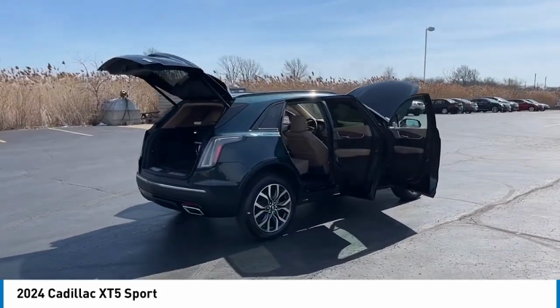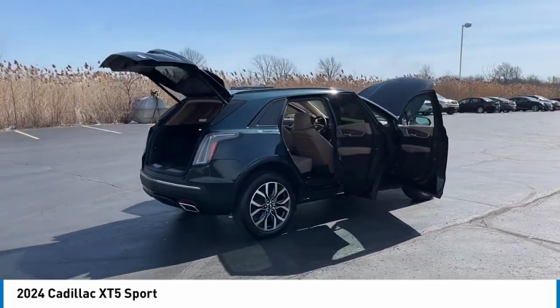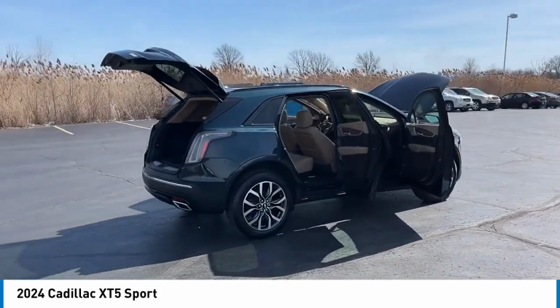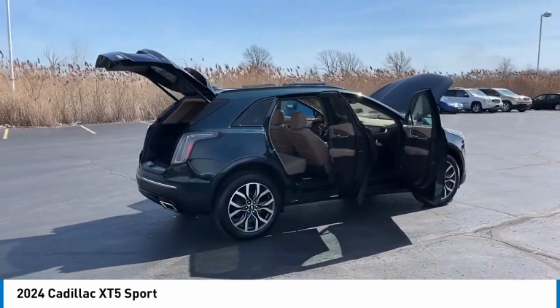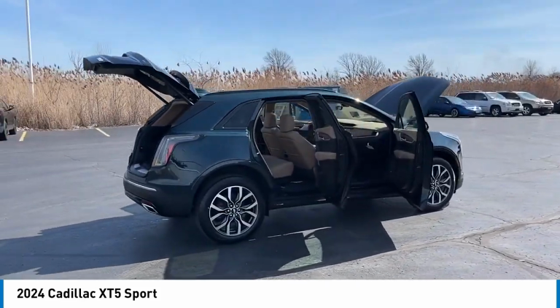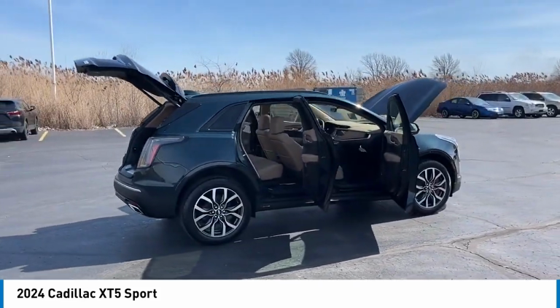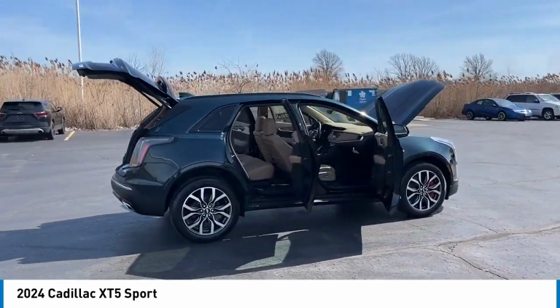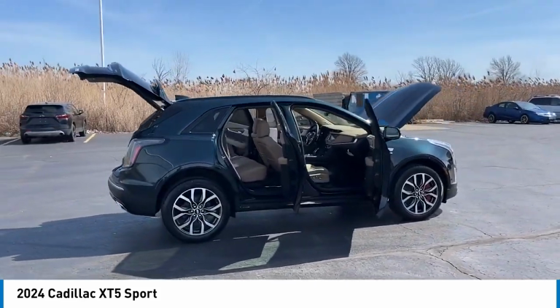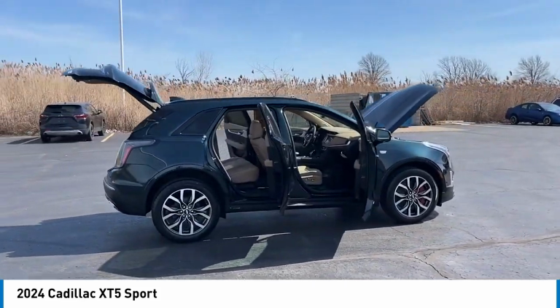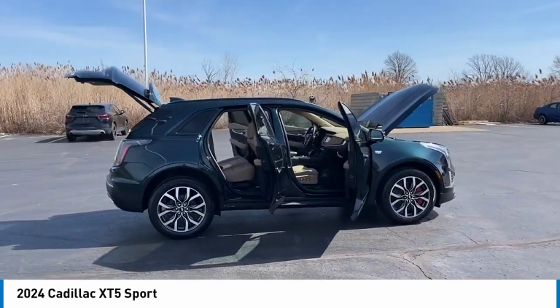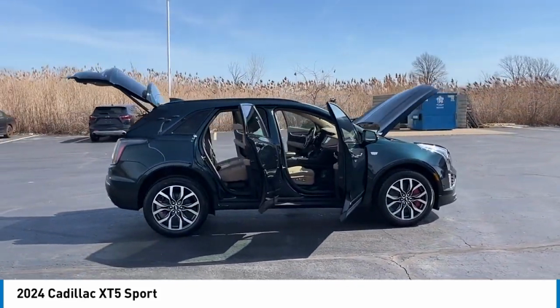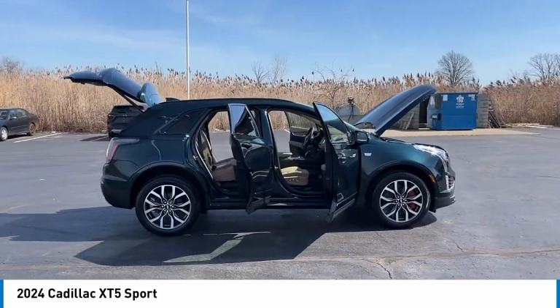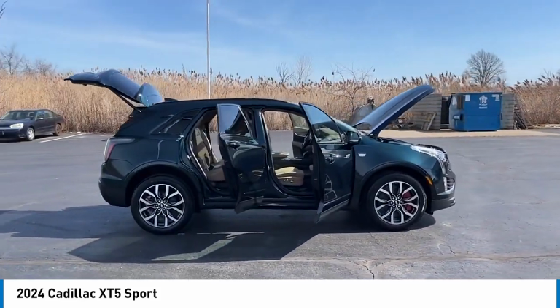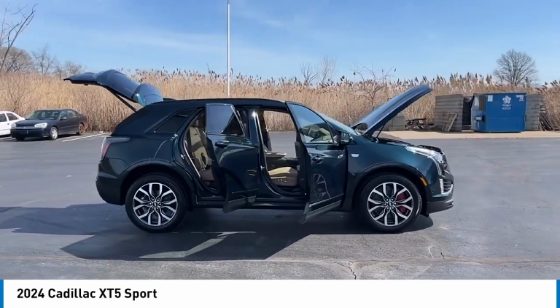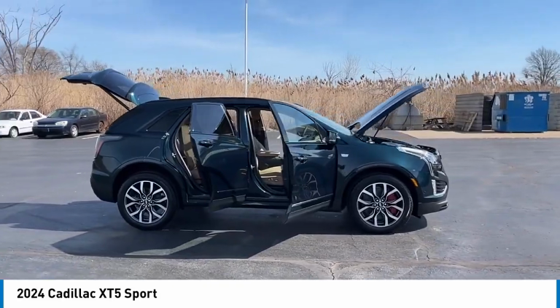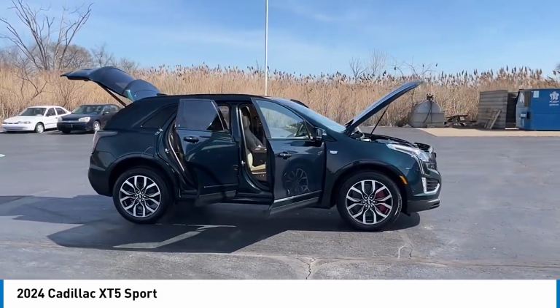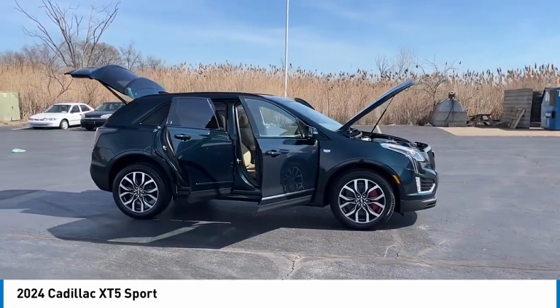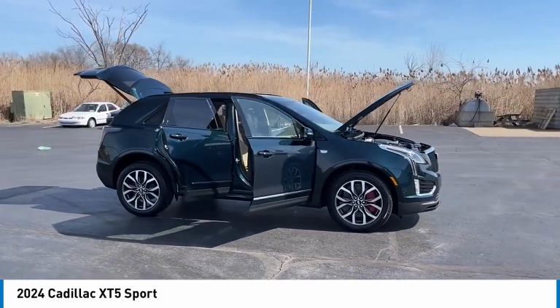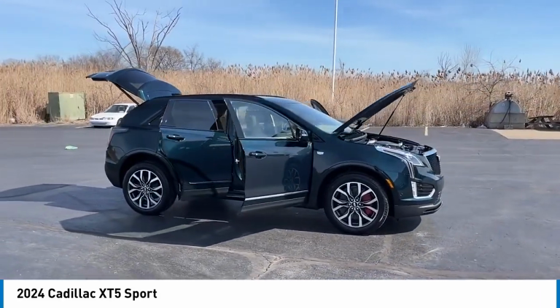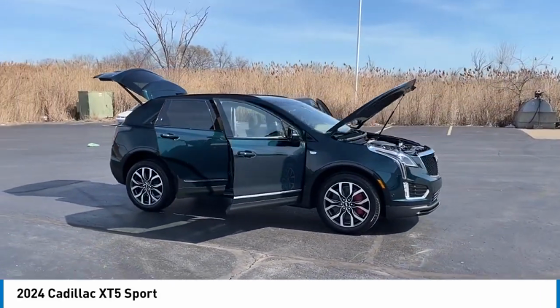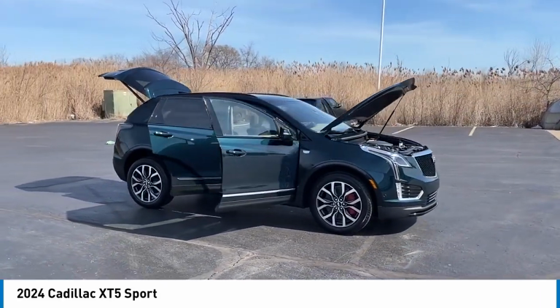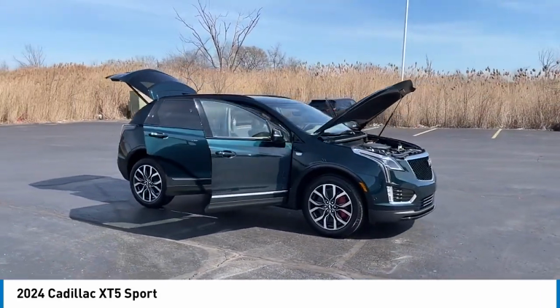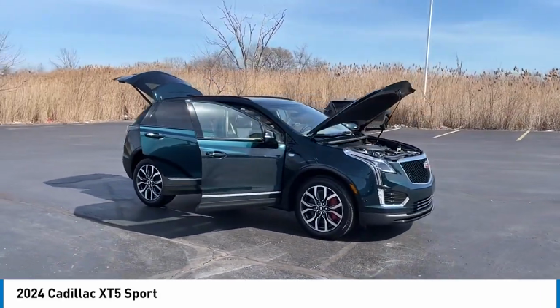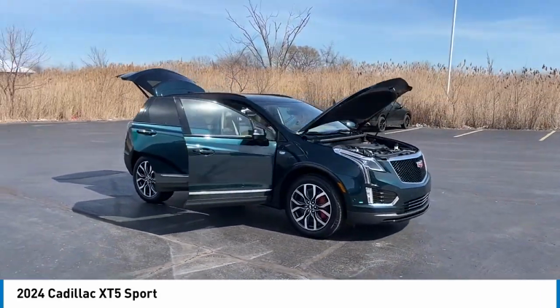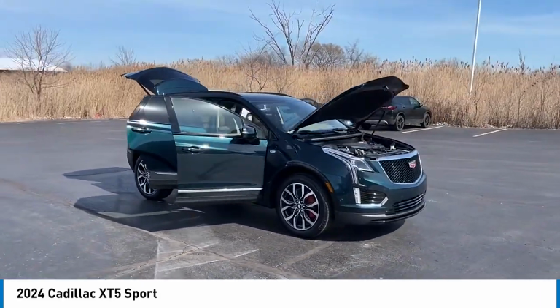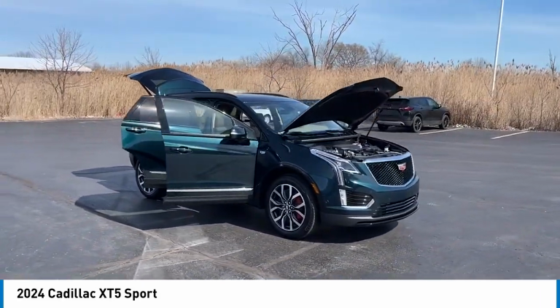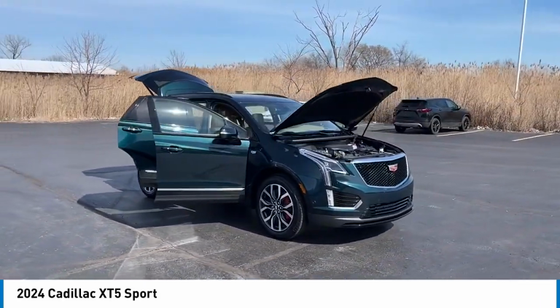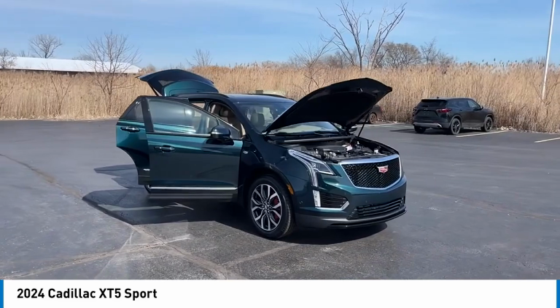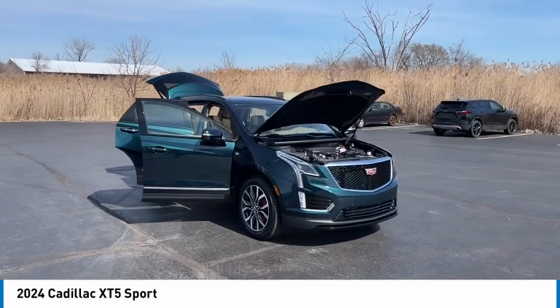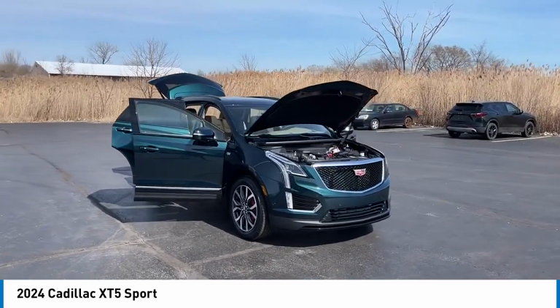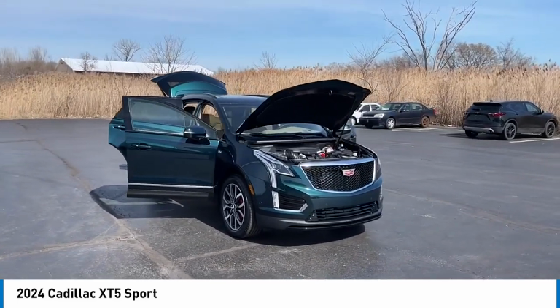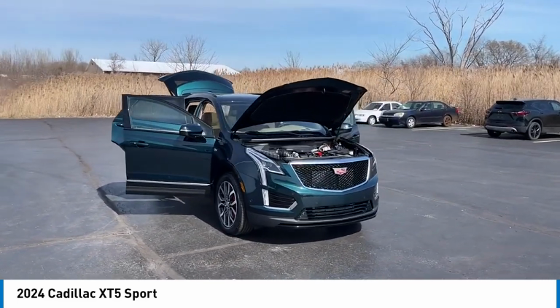electronic stability control, alloy wheels, rear spoiler, power lift gate, brake assist, traction control, remote keyless entry, four-wheel disc brakes, speed control.